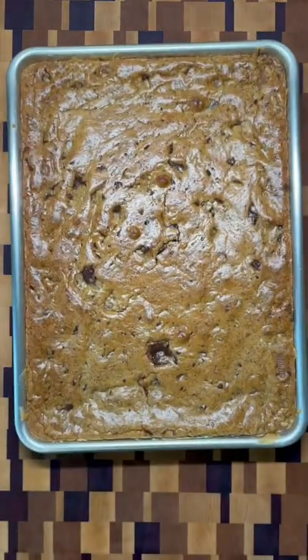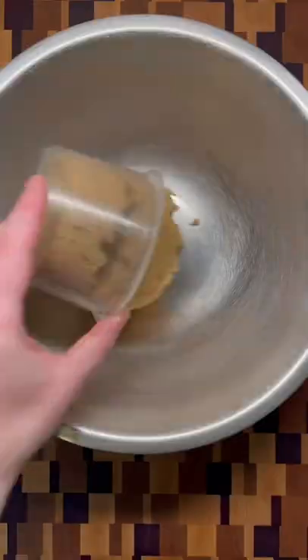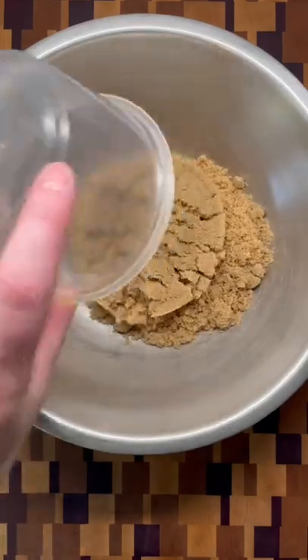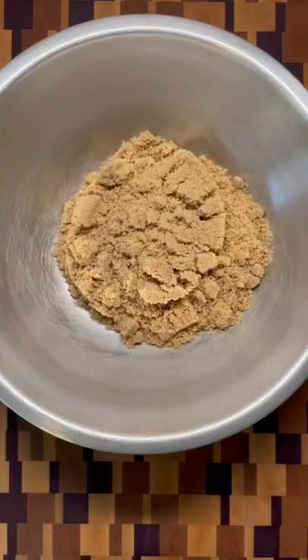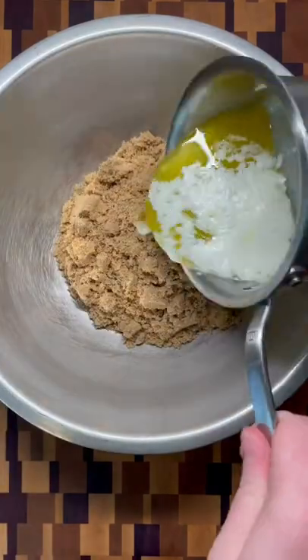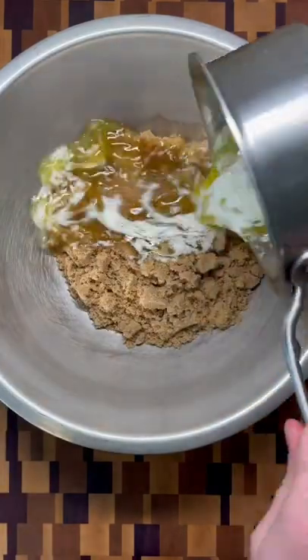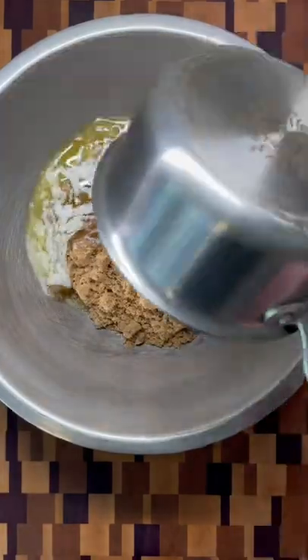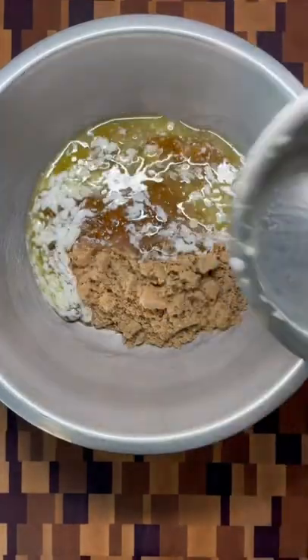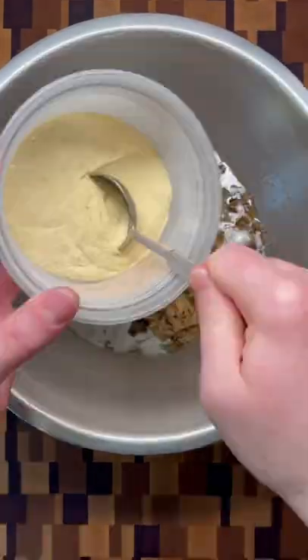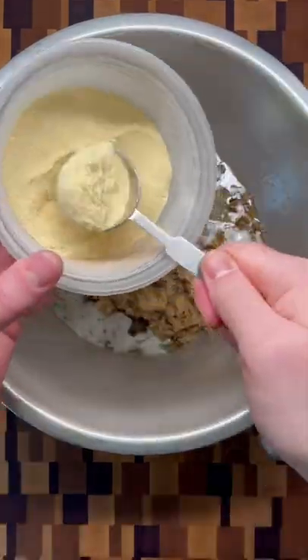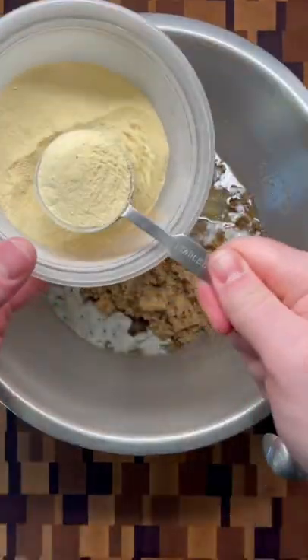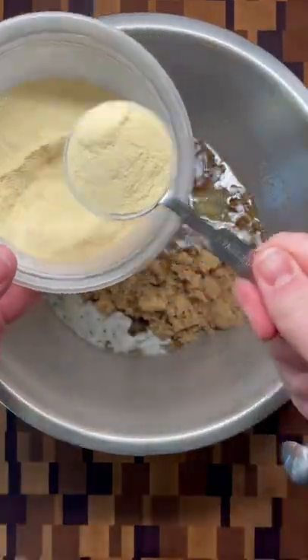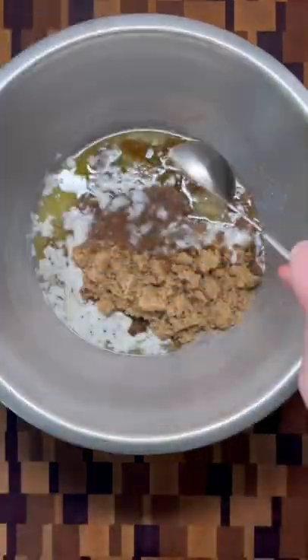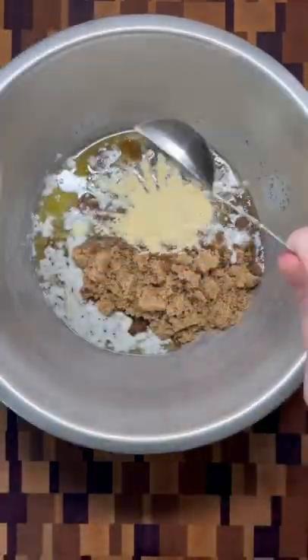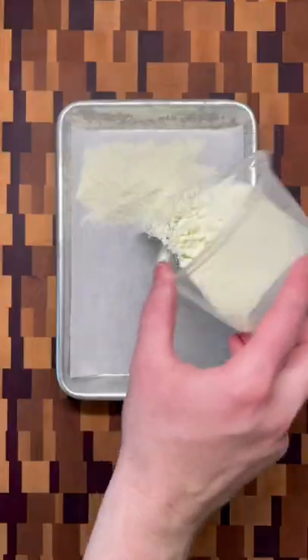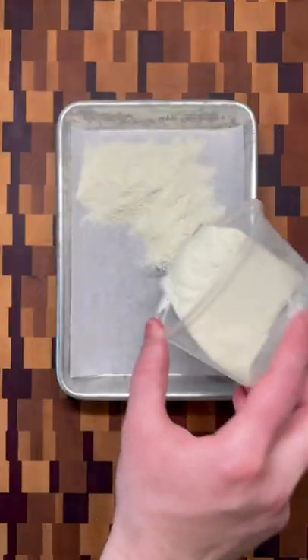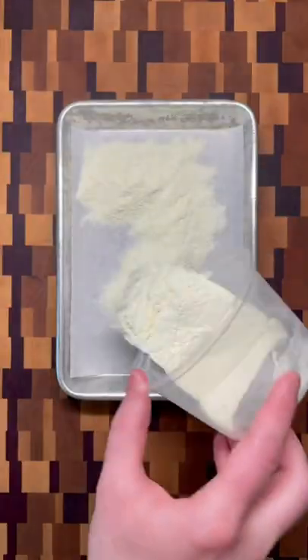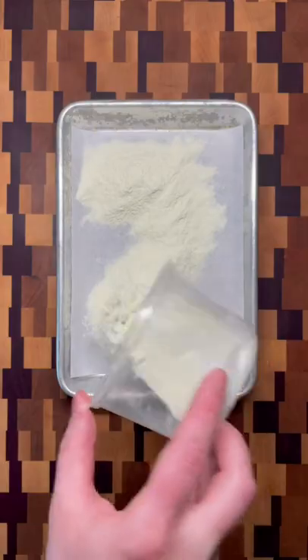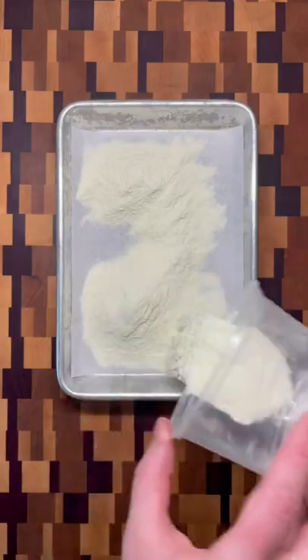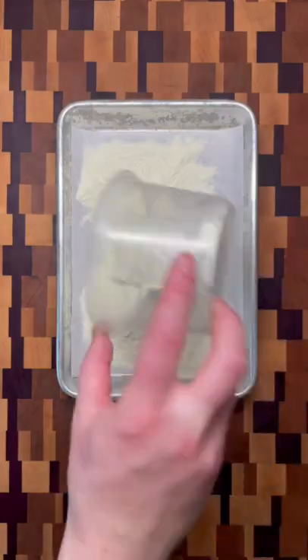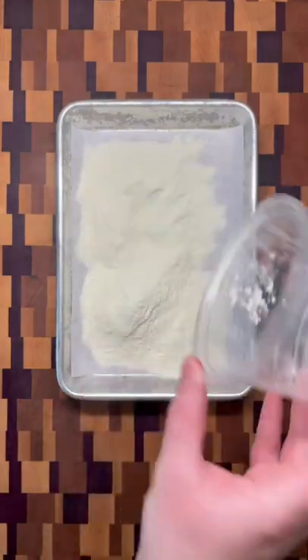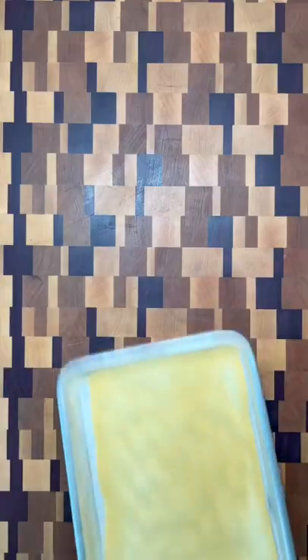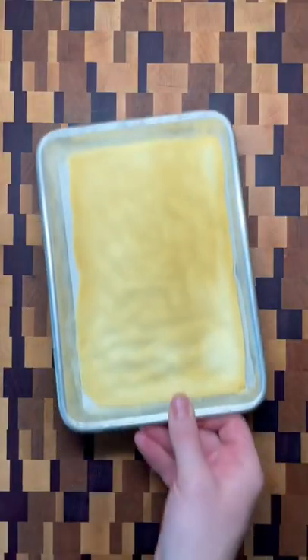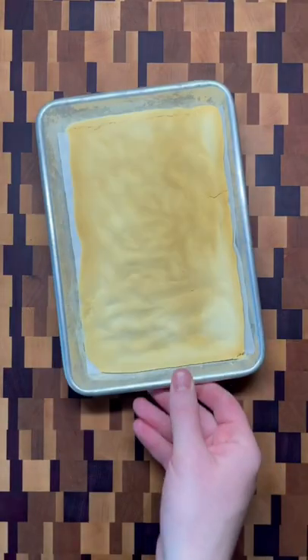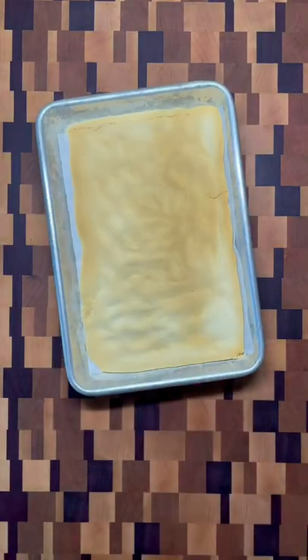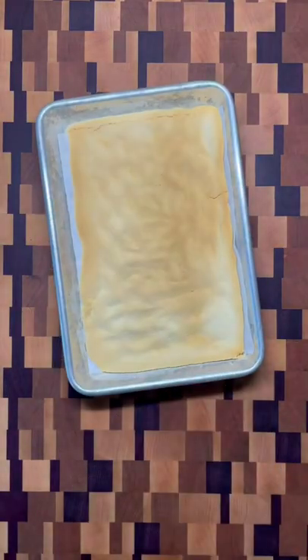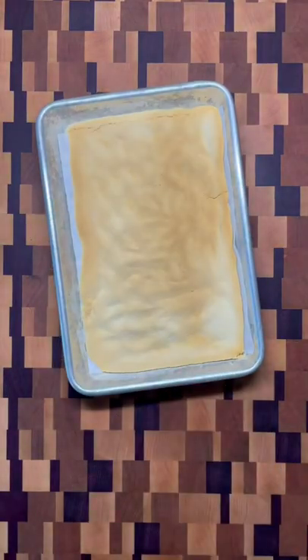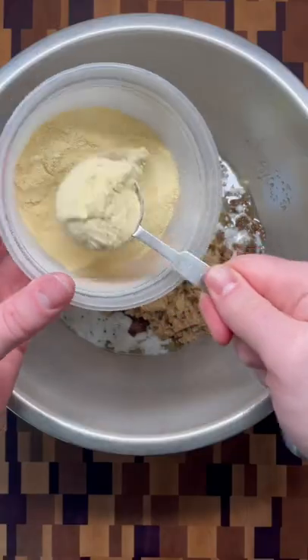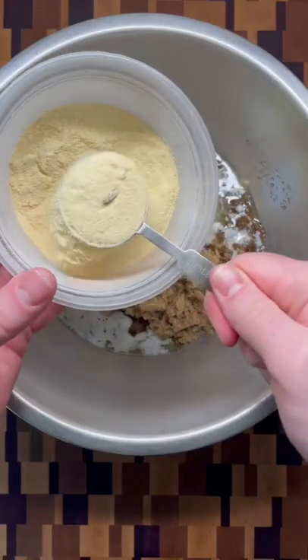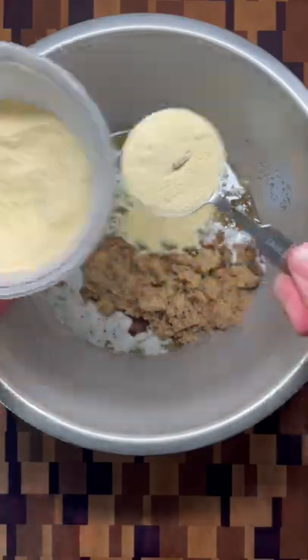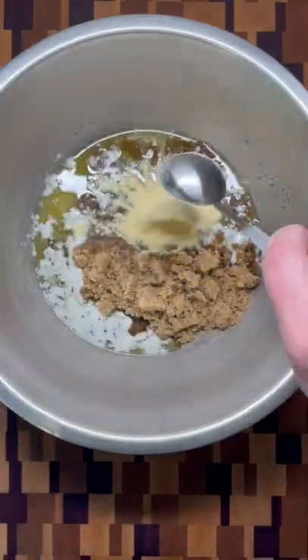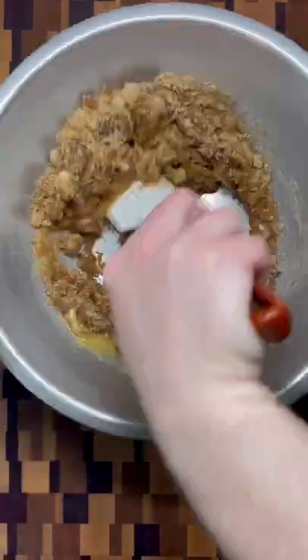They start with brown sugar, melted butter, and my favorite added ingredient: toasted milk powder for a deeper toffee-like flavor. To make it, spread milk powder on a tray and bake at 300 for about 20 minutes.